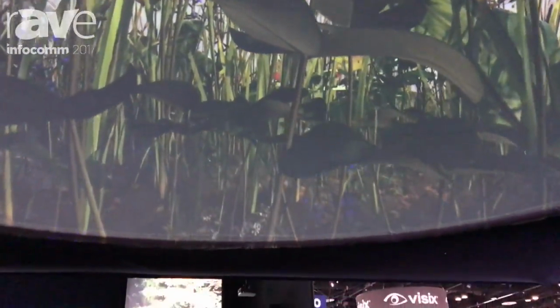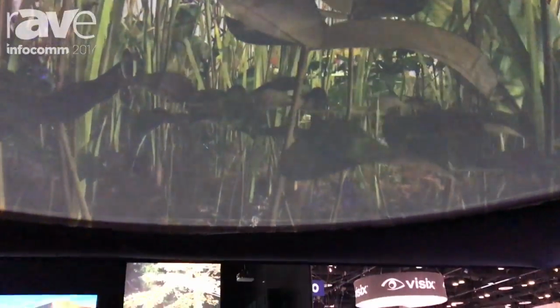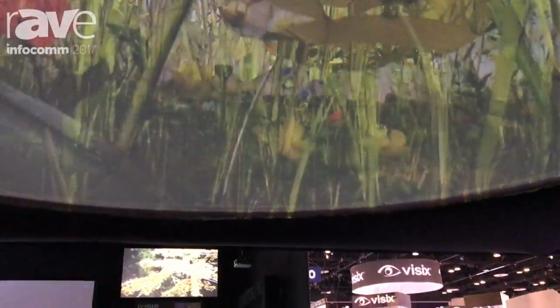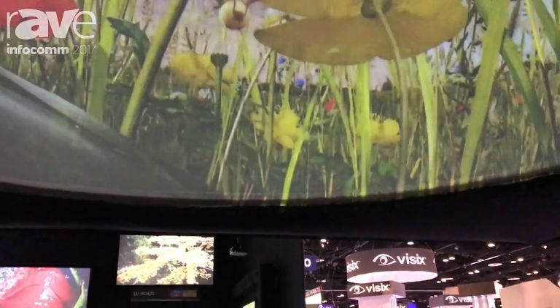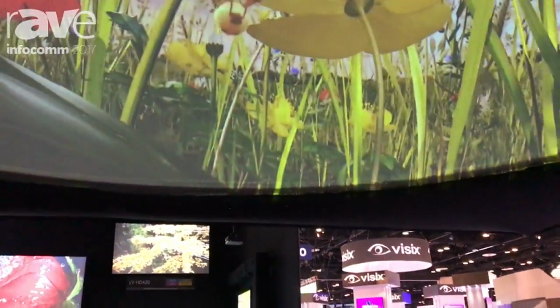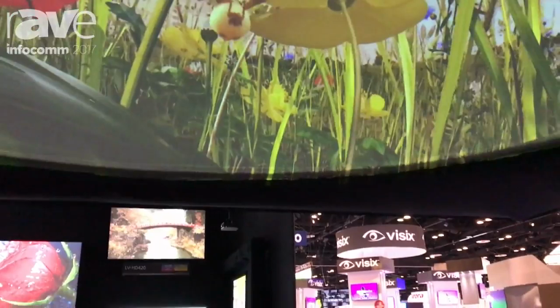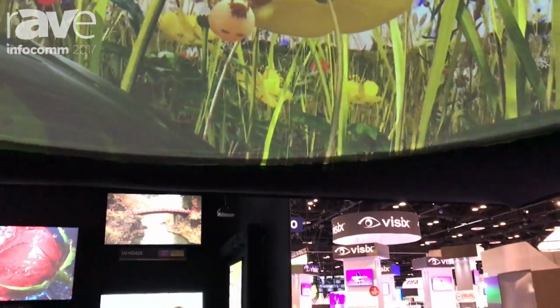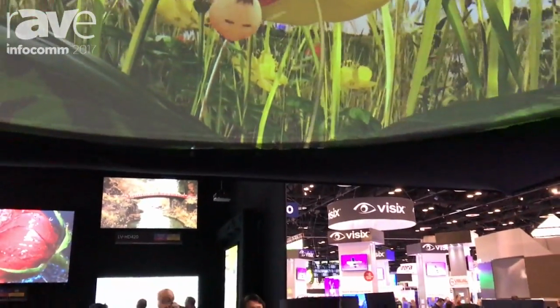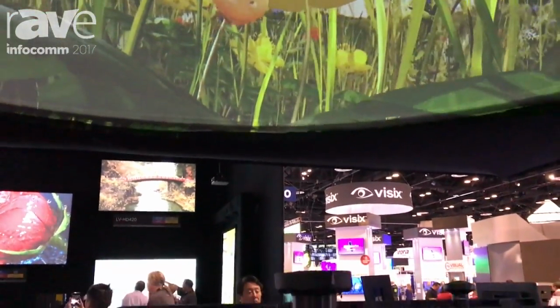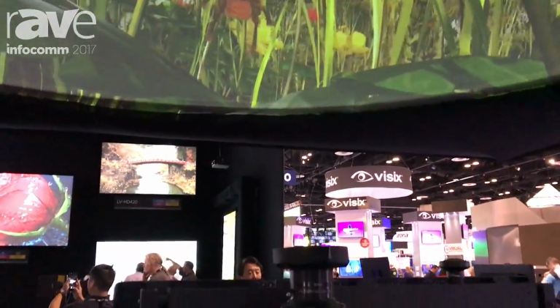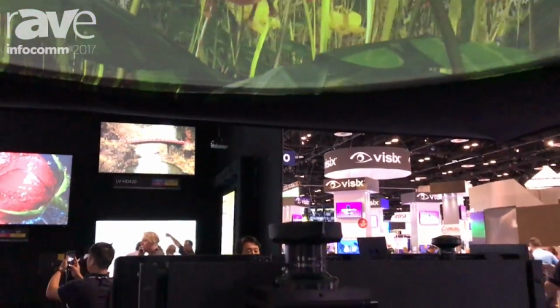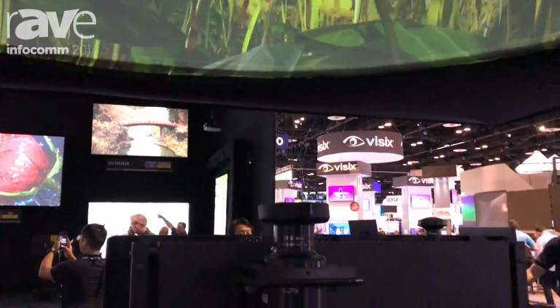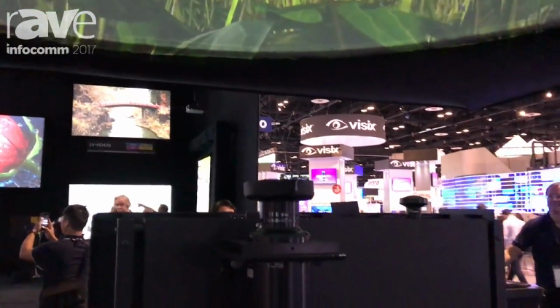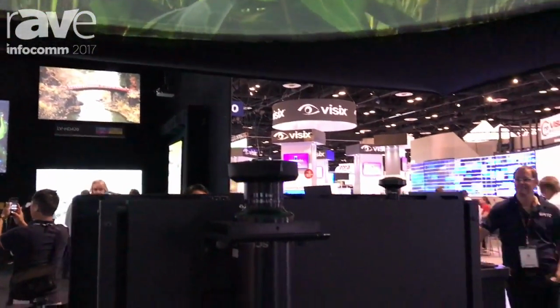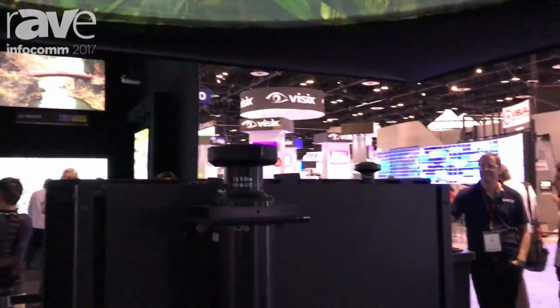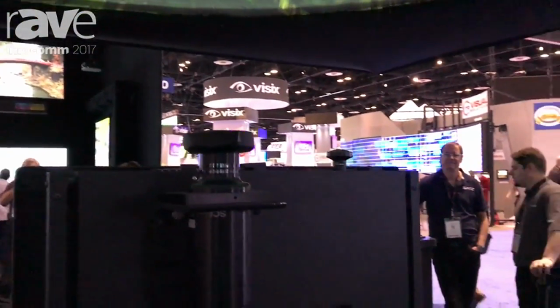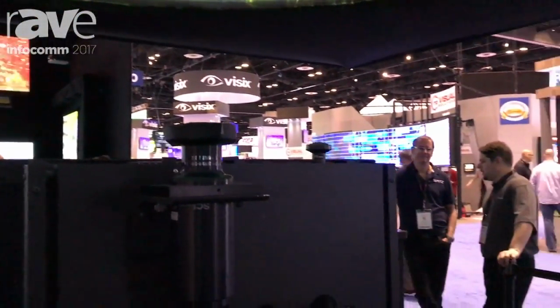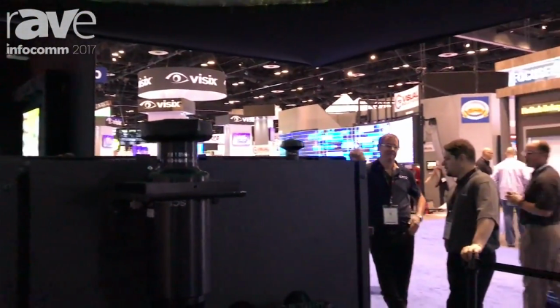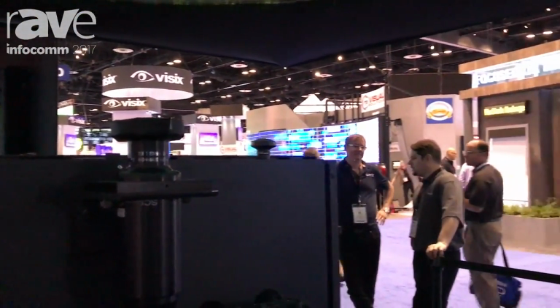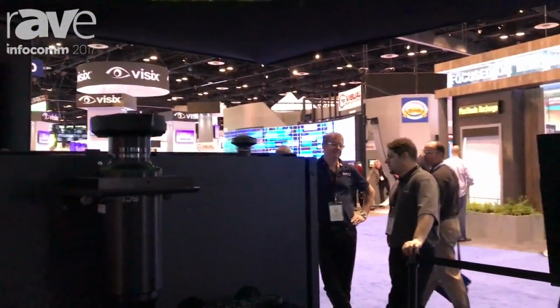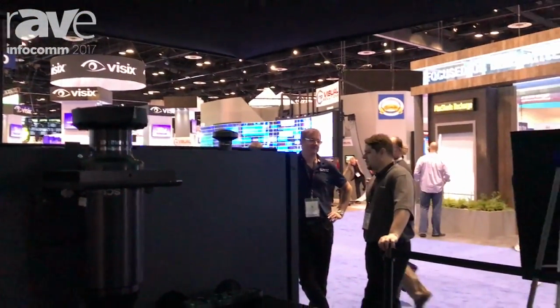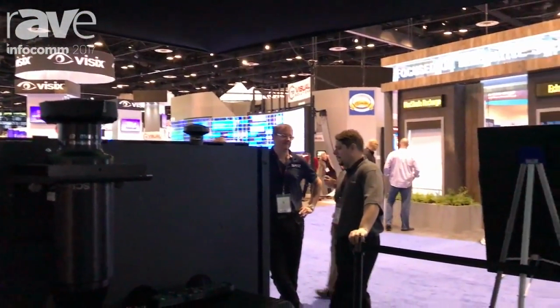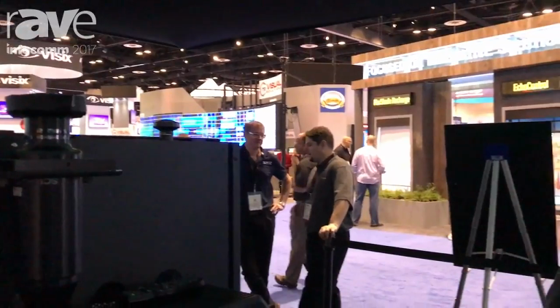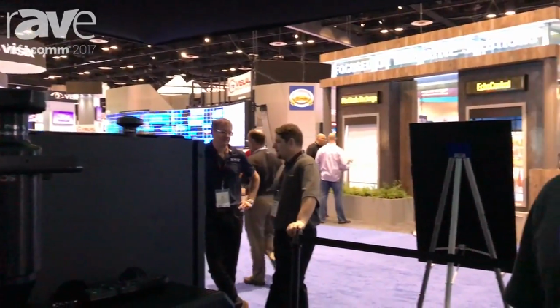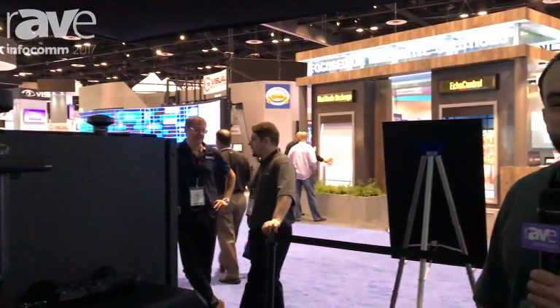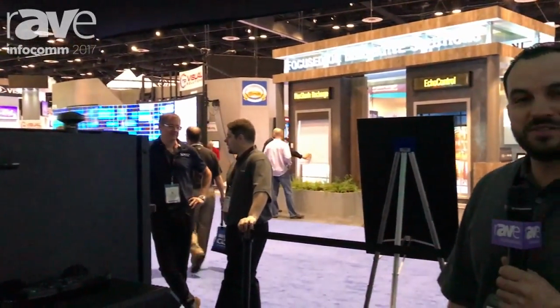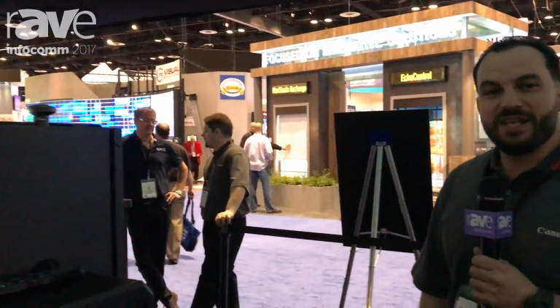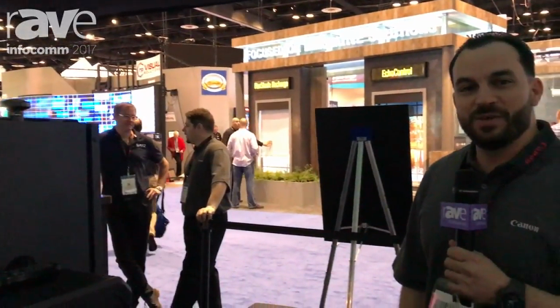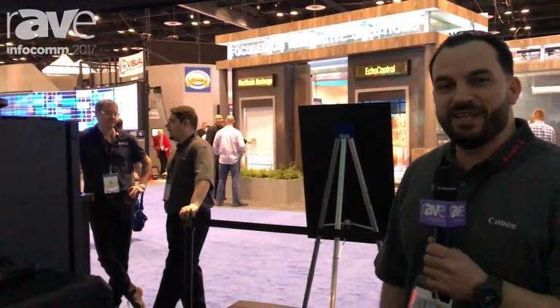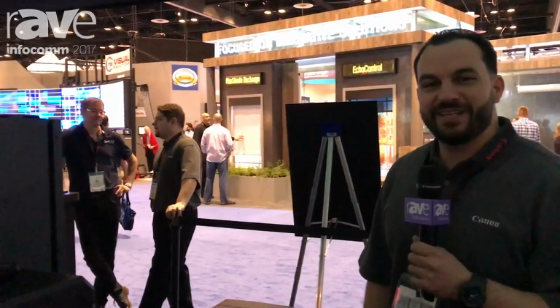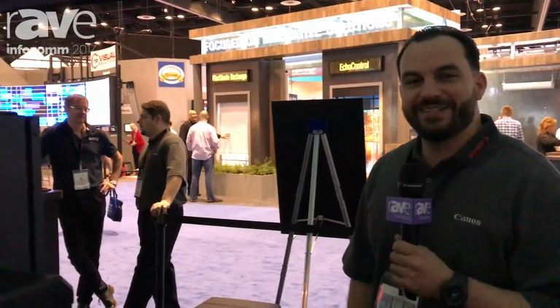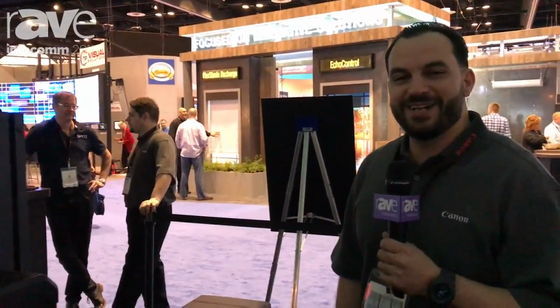For more about this projector and other products at Canon USA's booth, please come visit us at projectors.usa.canon.com.